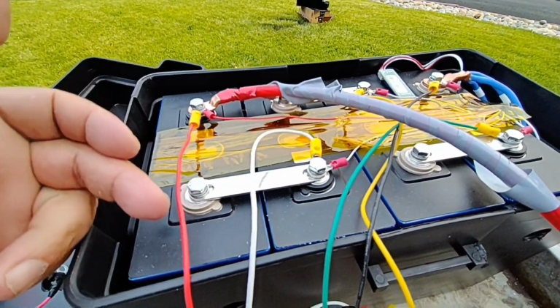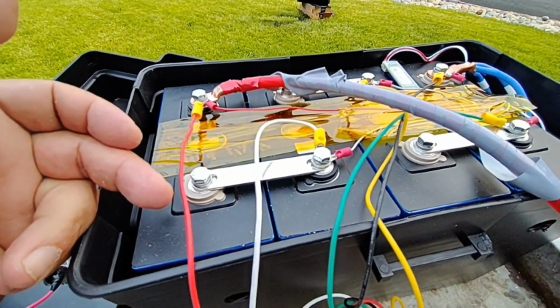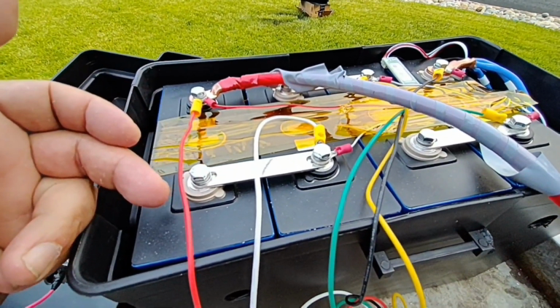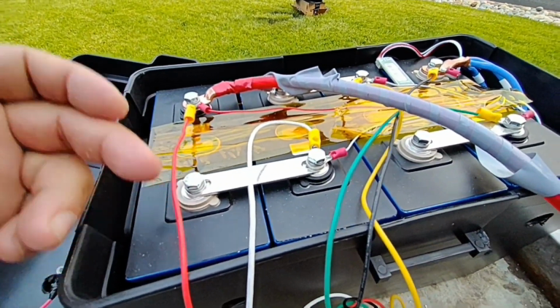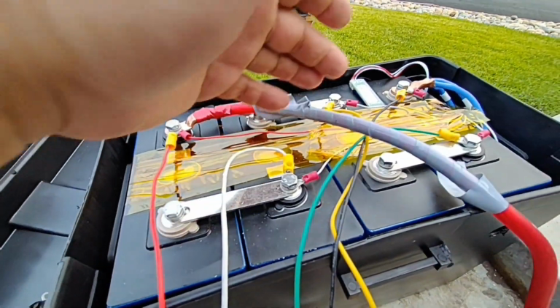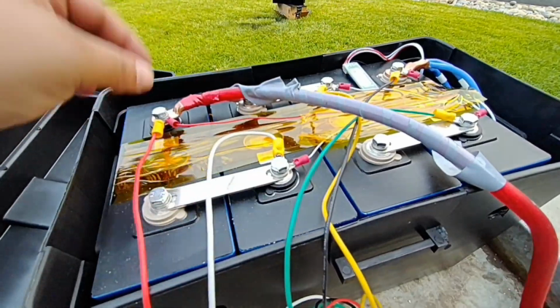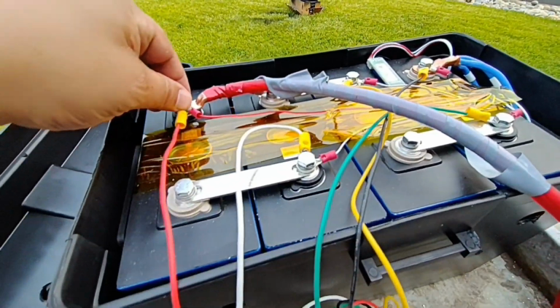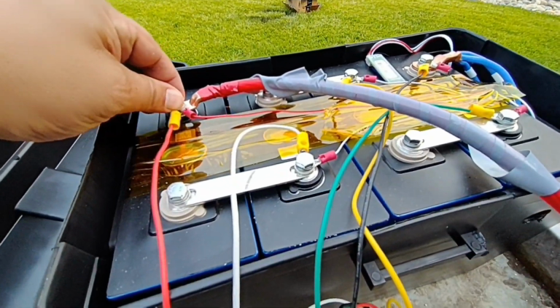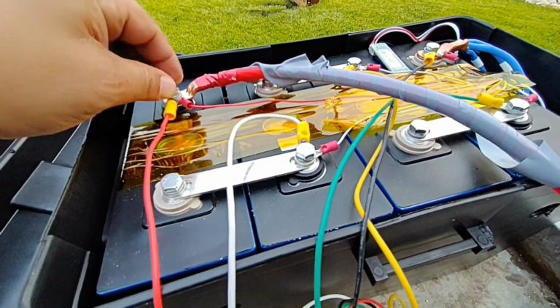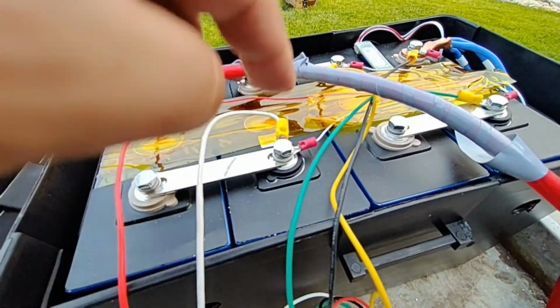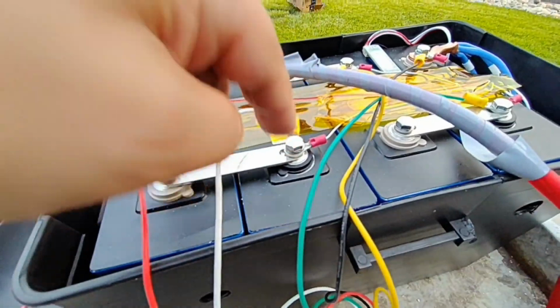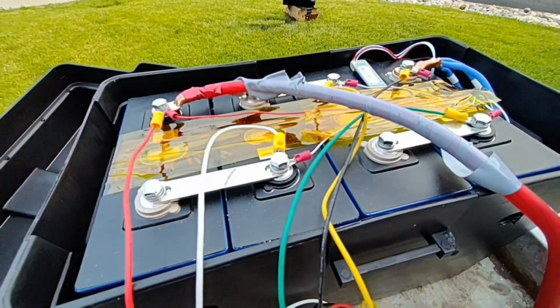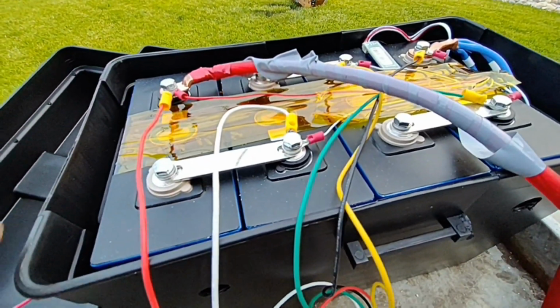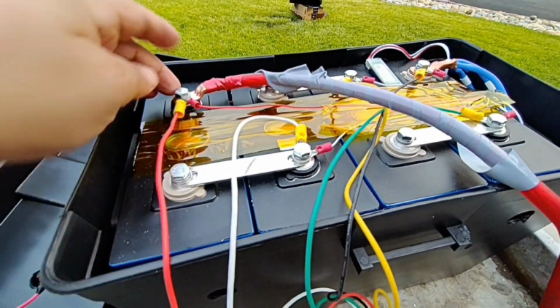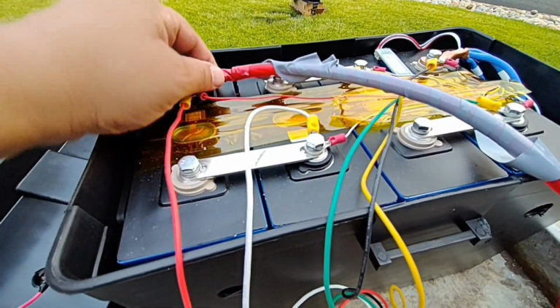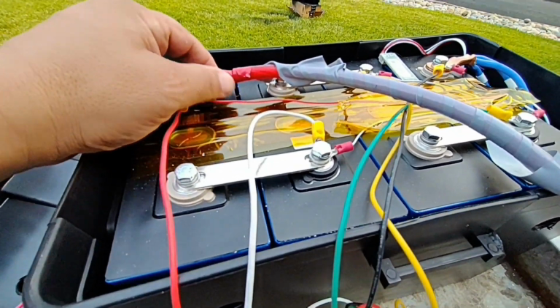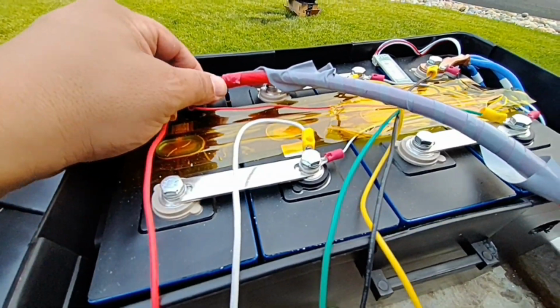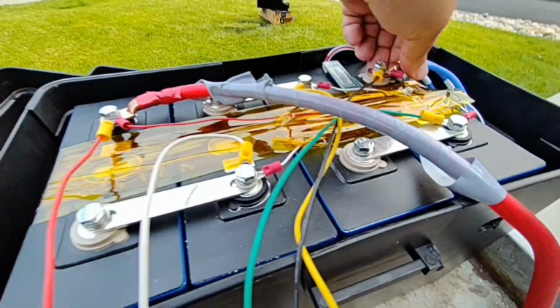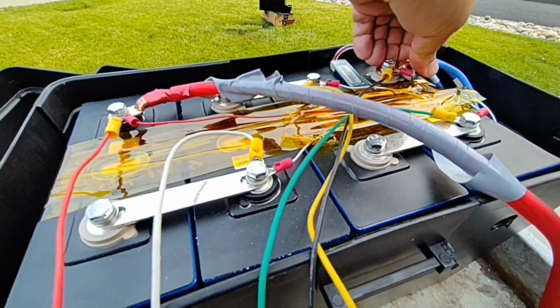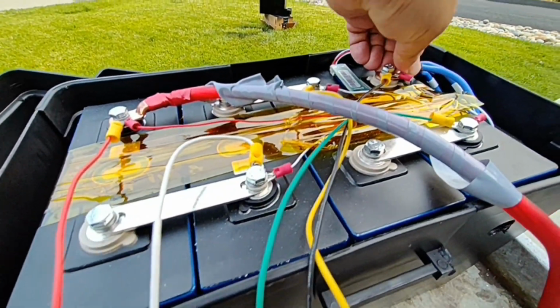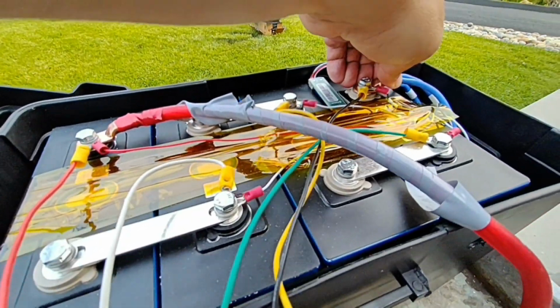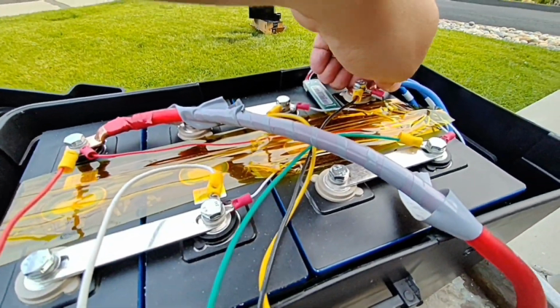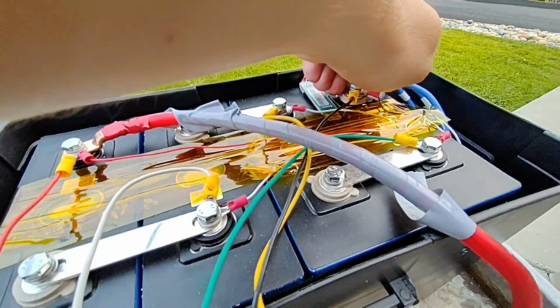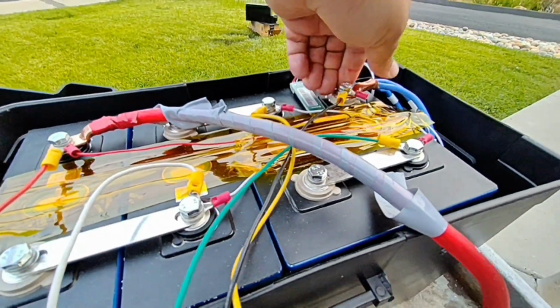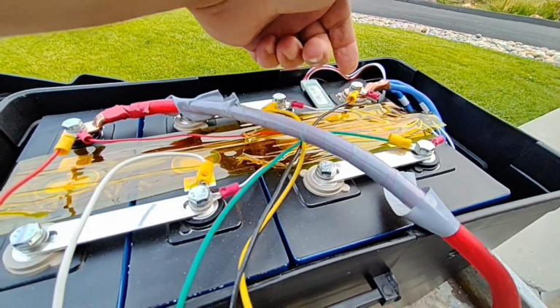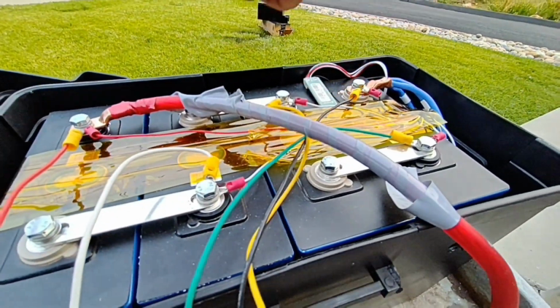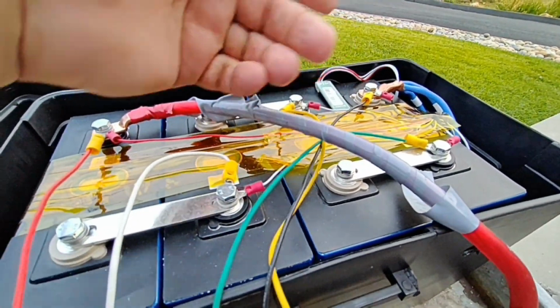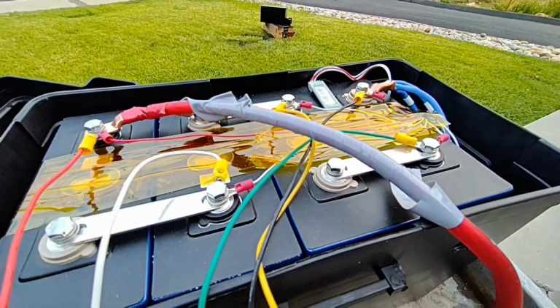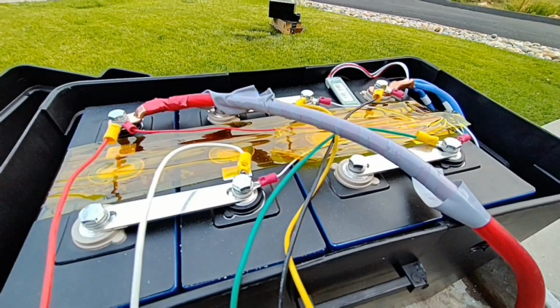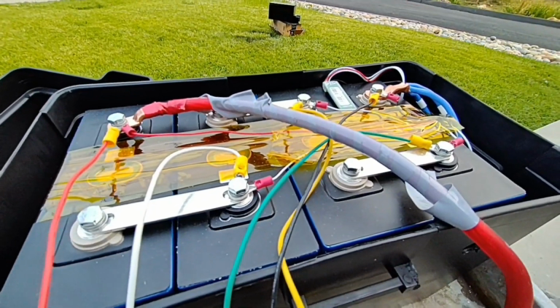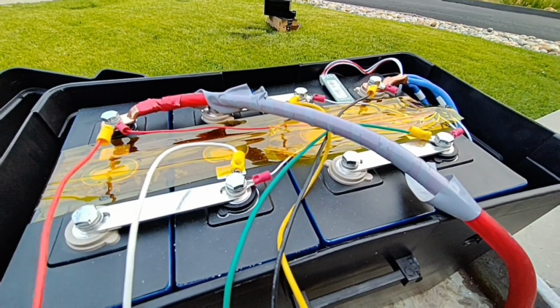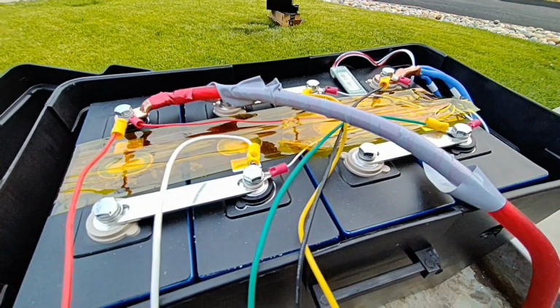Now let's go ahead and undo these and start putting our actual studs in to get this battery nice and tight. When it's actually in the vehicle I notice that it shifts a little bit, so over time a basic bolt is not going to be as effective as an actual stud.